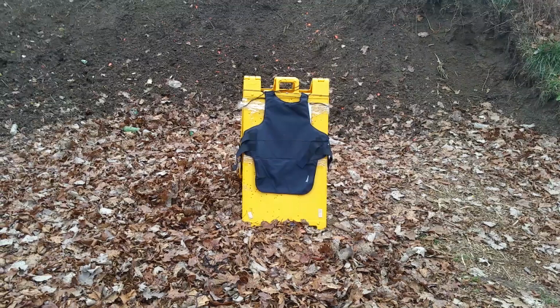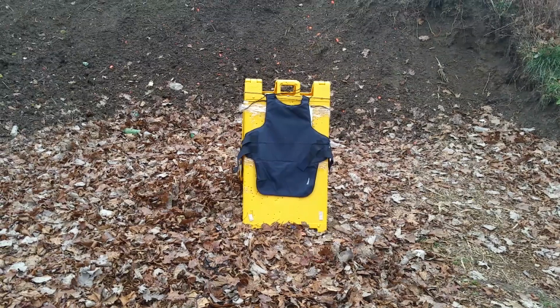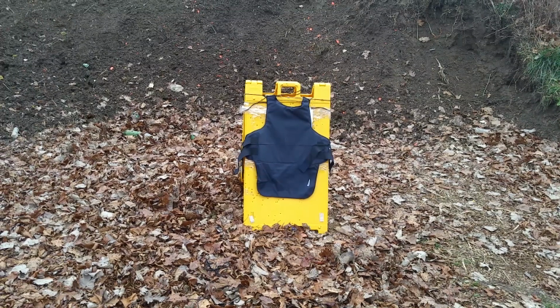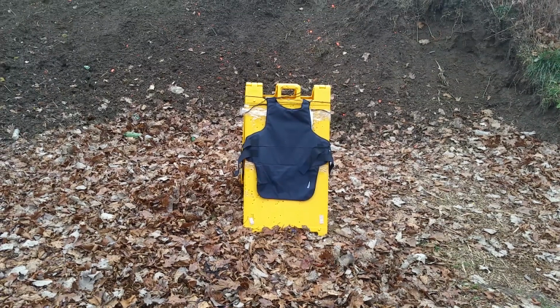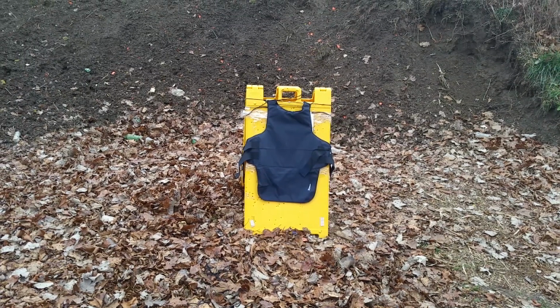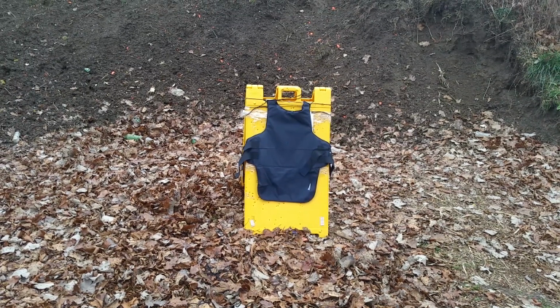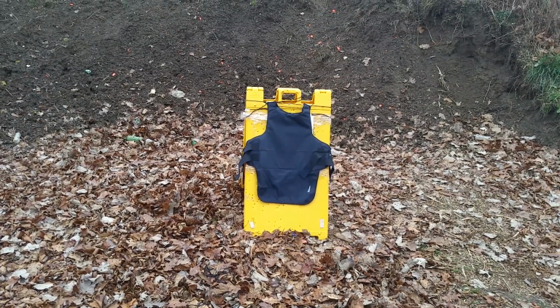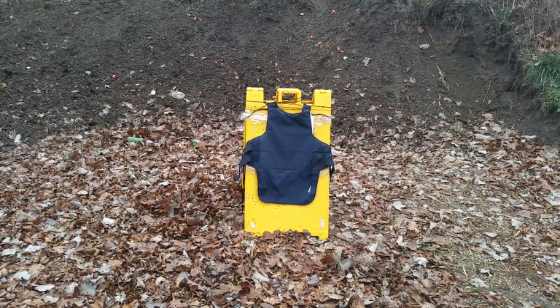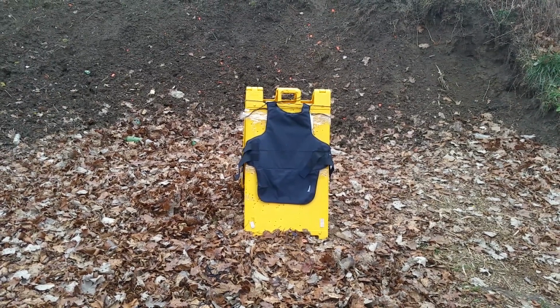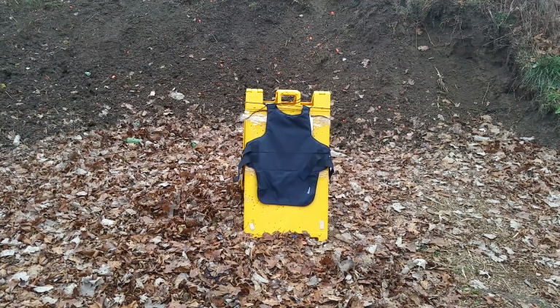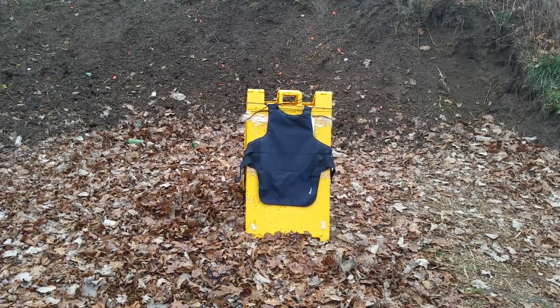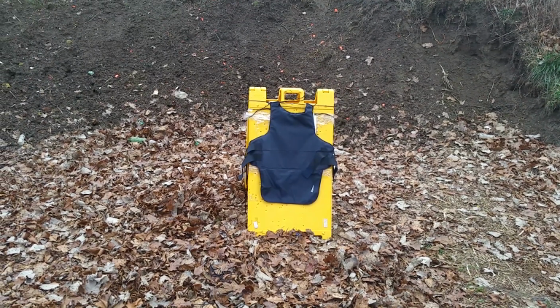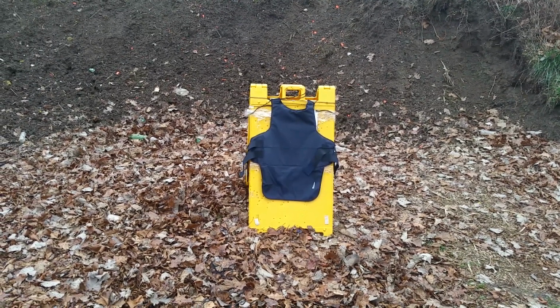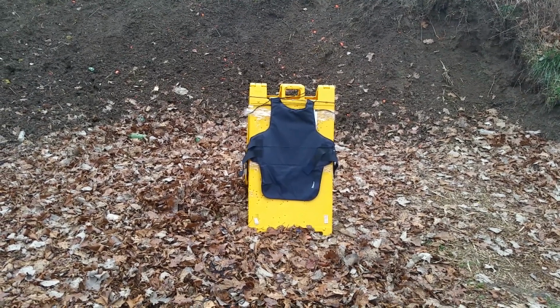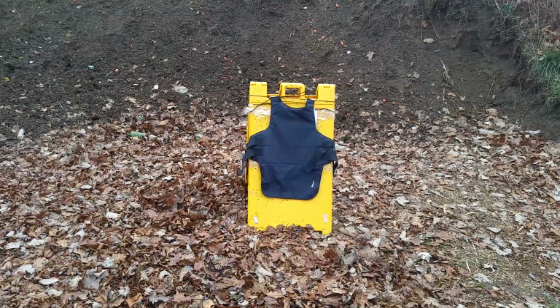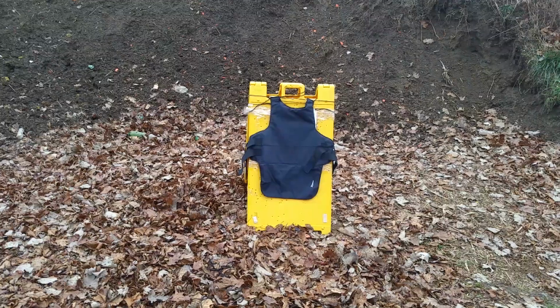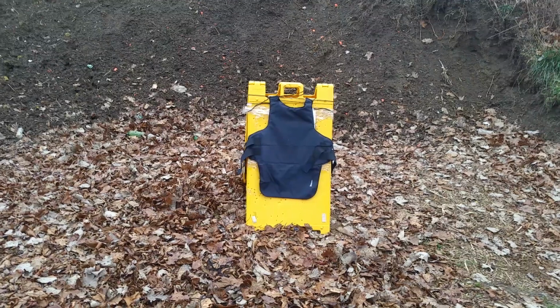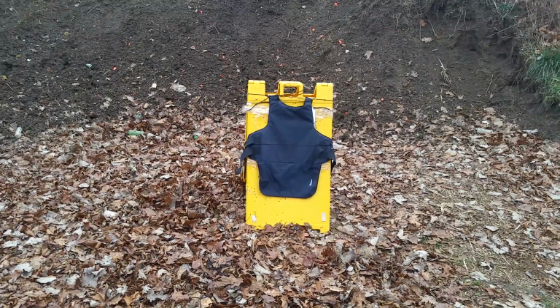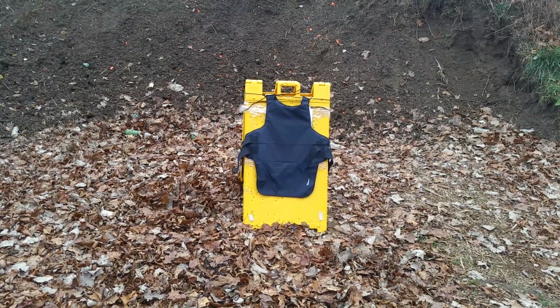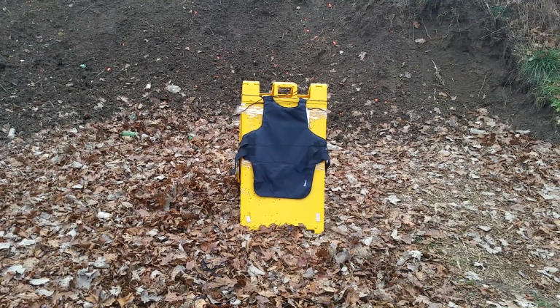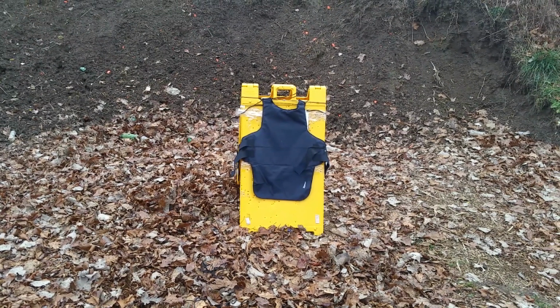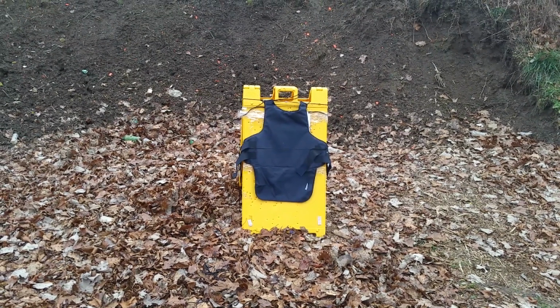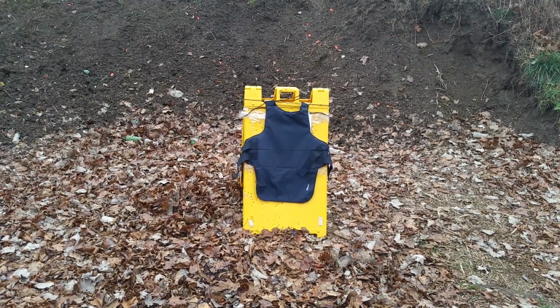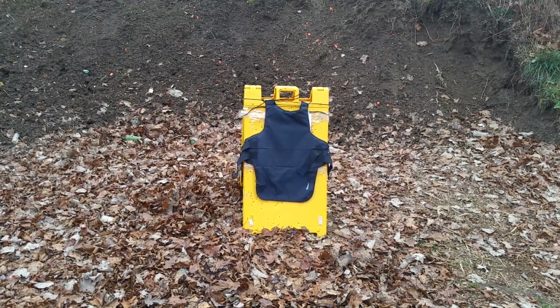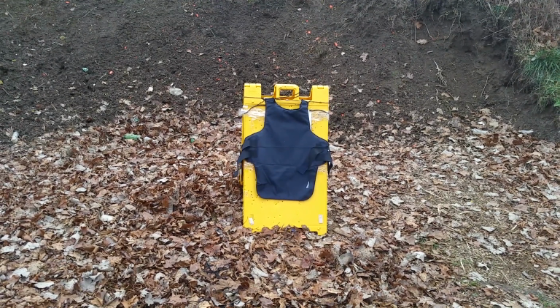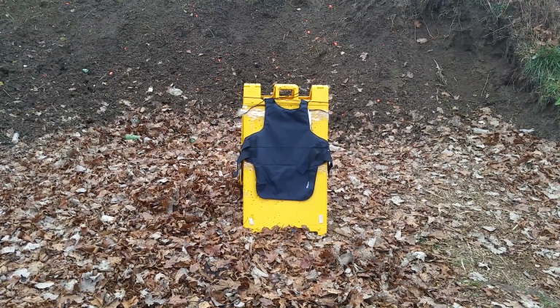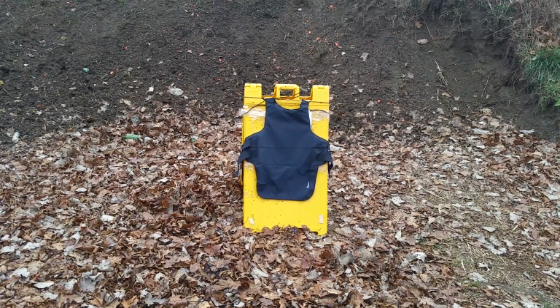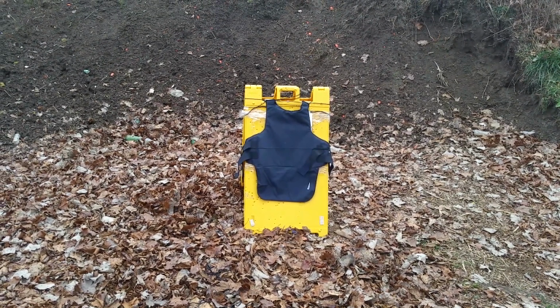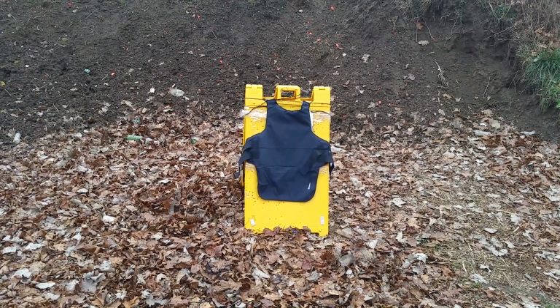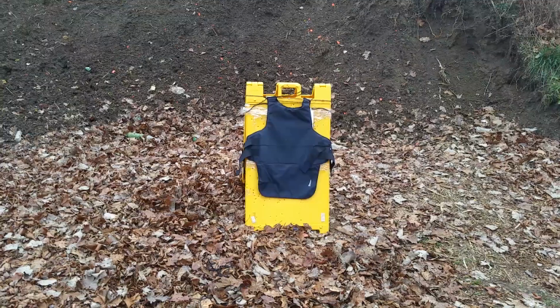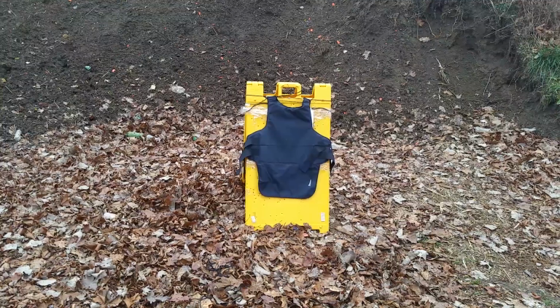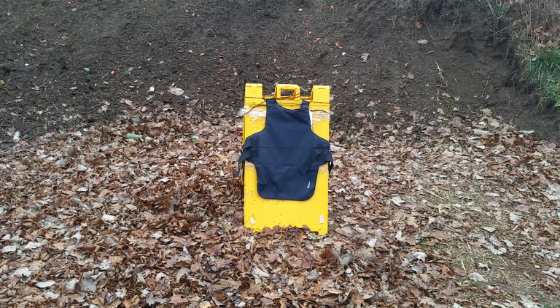I'm the only one holding the camera so I've got to one-hand this. I'm going to try to hit this vest 10 times. I'm not going to group my shots - that way we get it spread out throughout the vest to see how we do. Let's give it a shot.